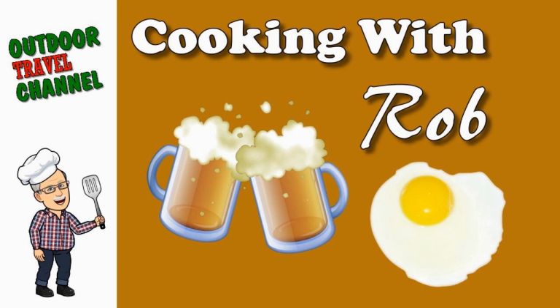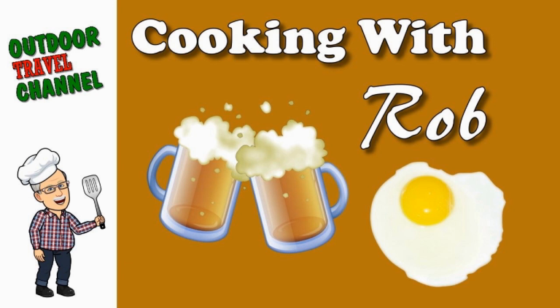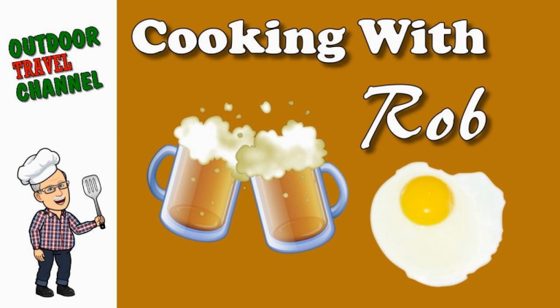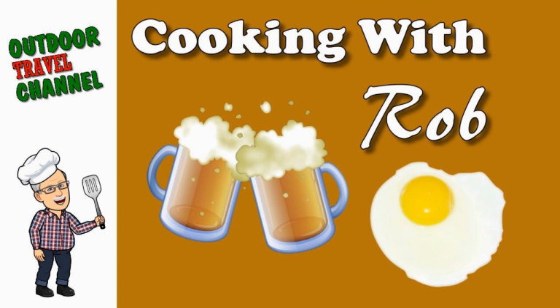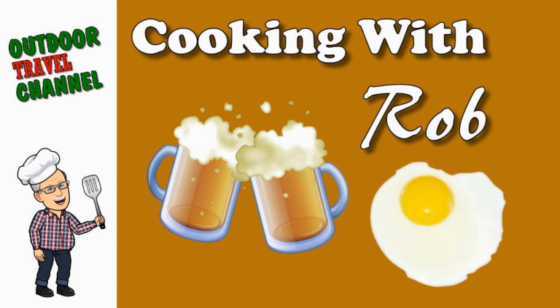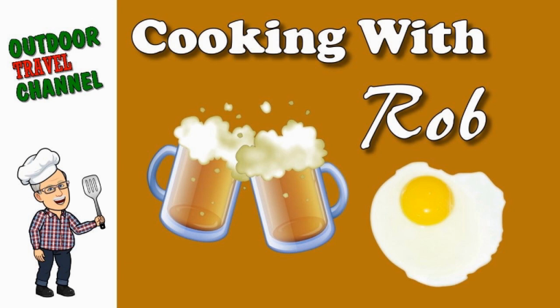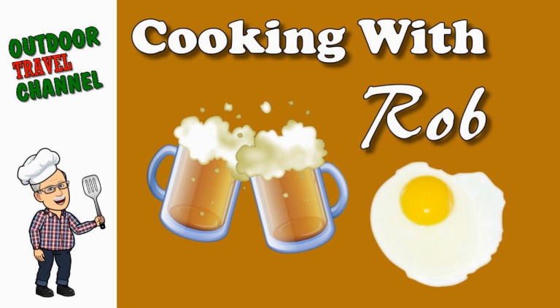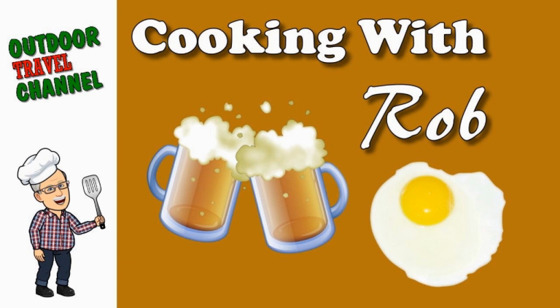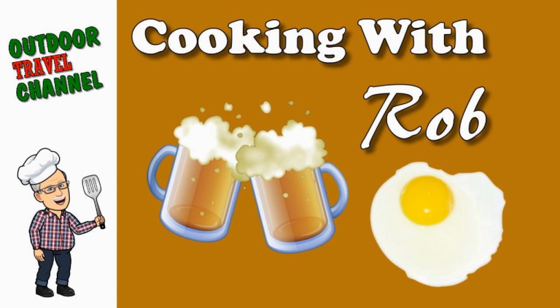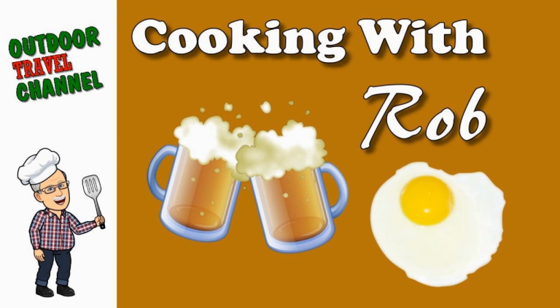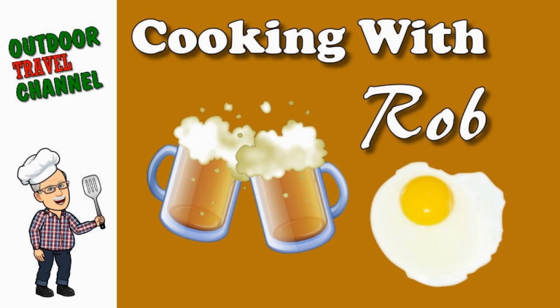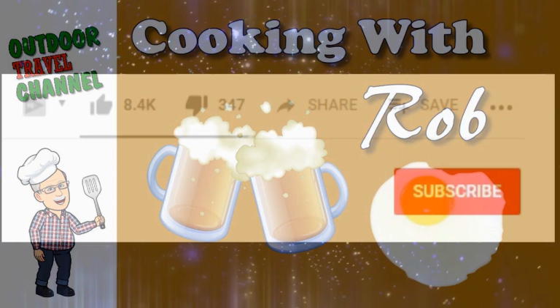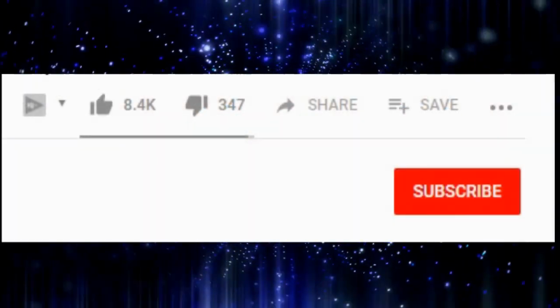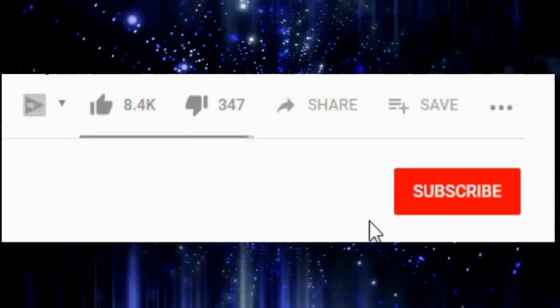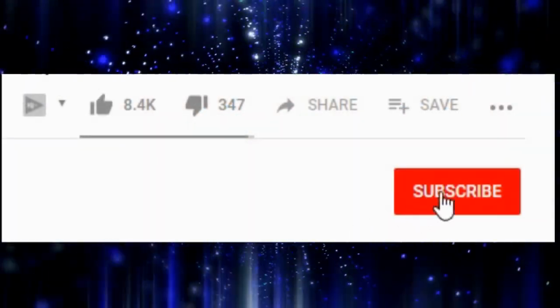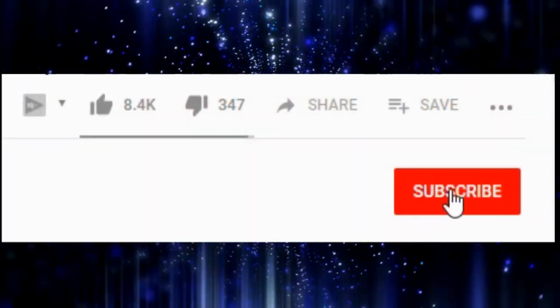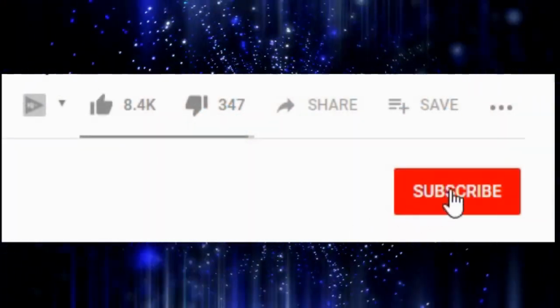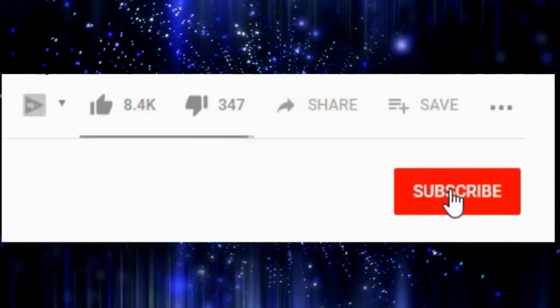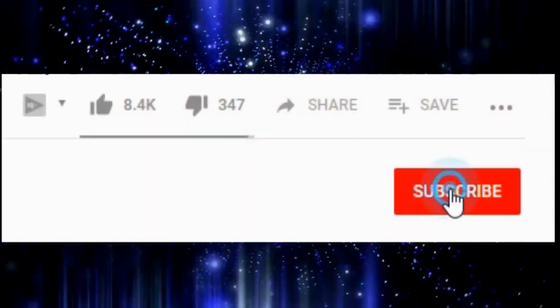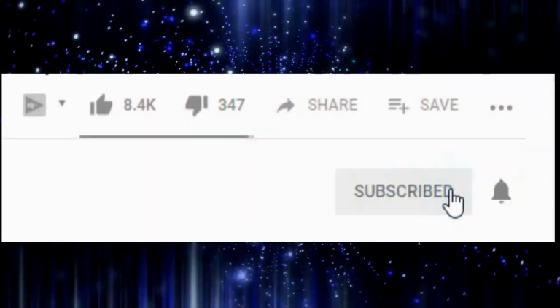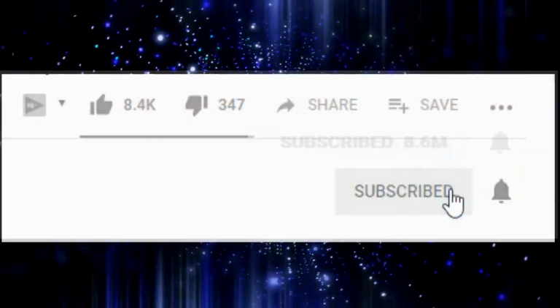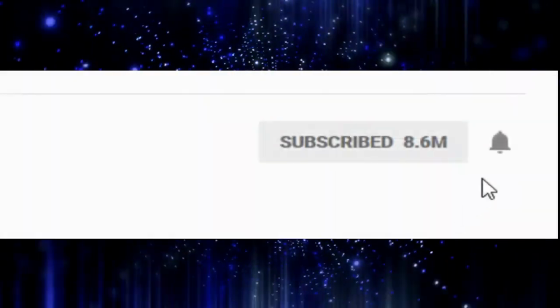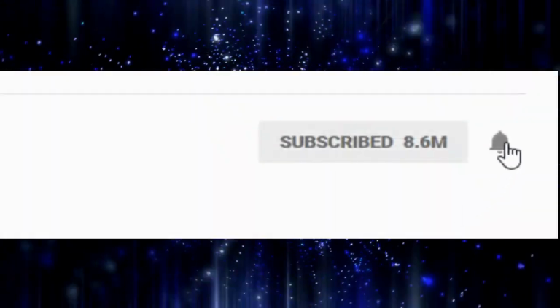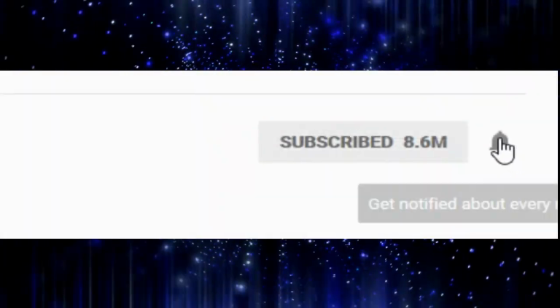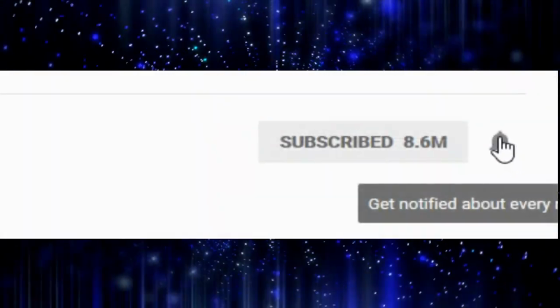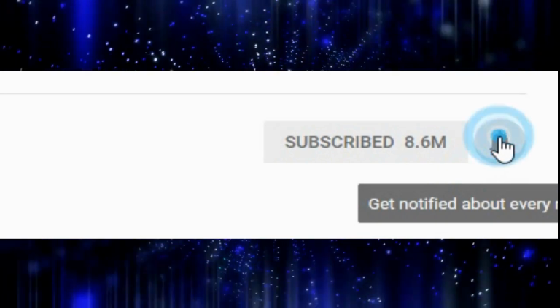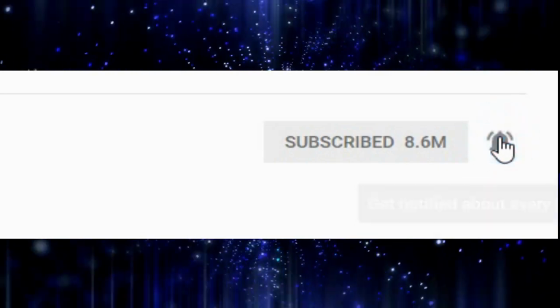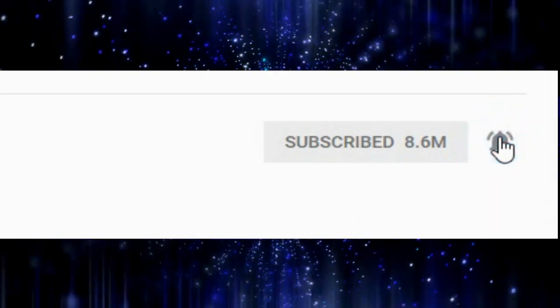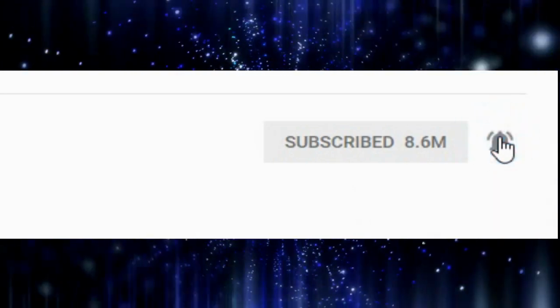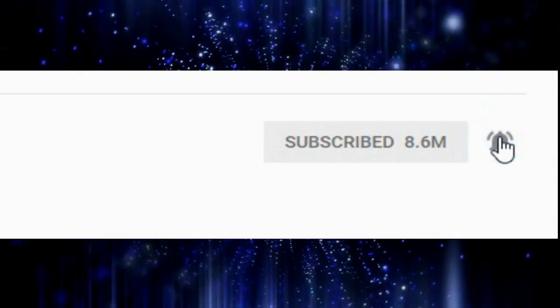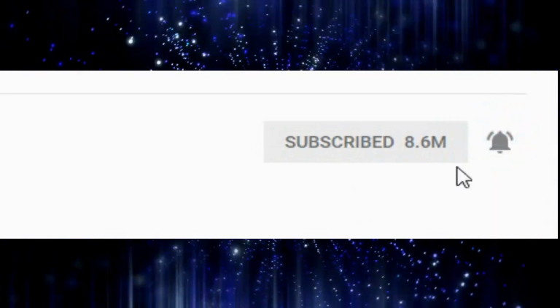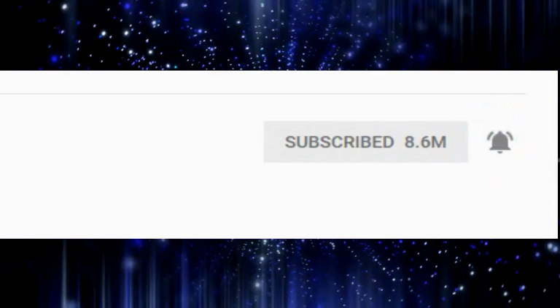From Outdoor Travel Channel, it's Cooking with Rob. Before we get started, please take the time to subscribe, then click on the bell icon to get notified of our future videos.